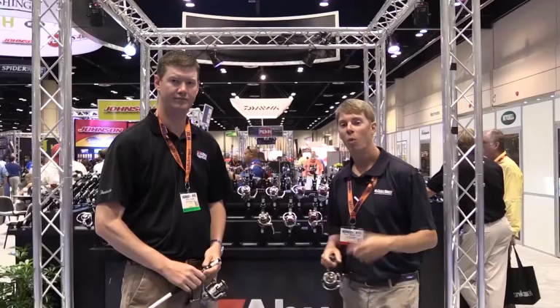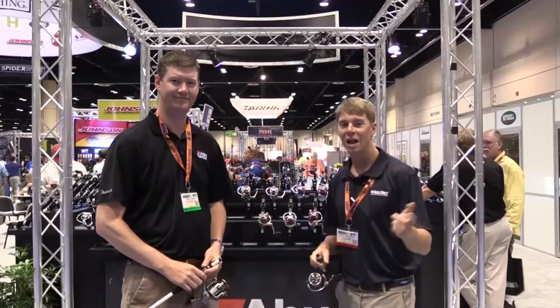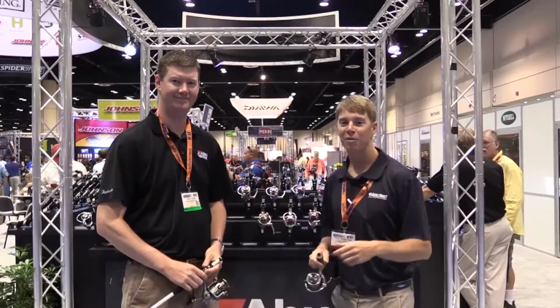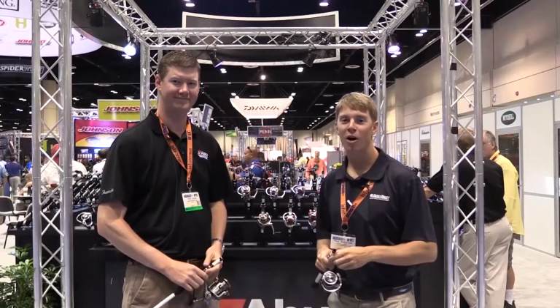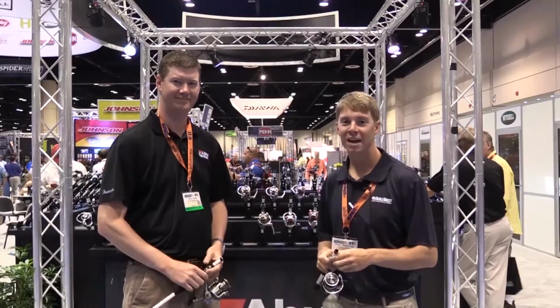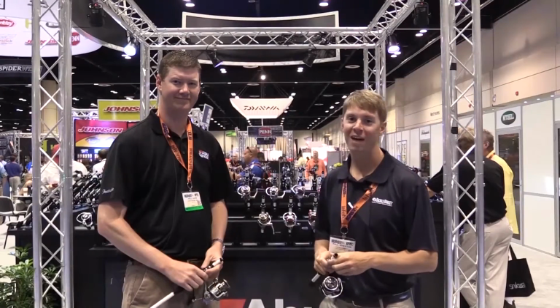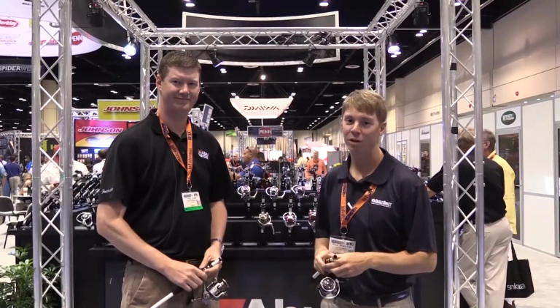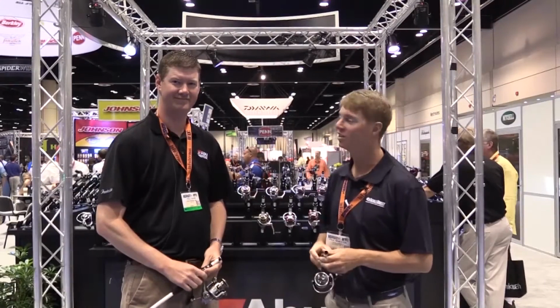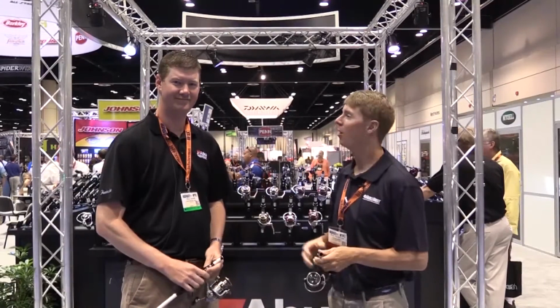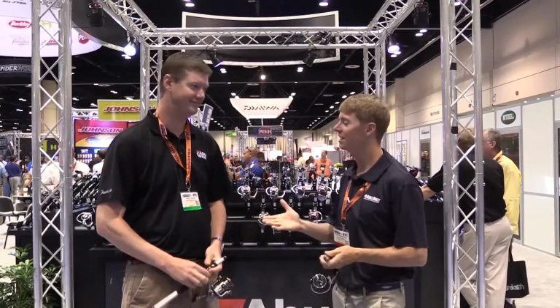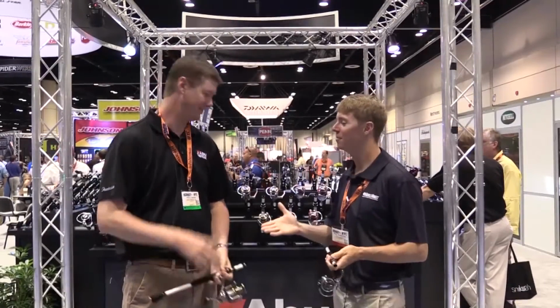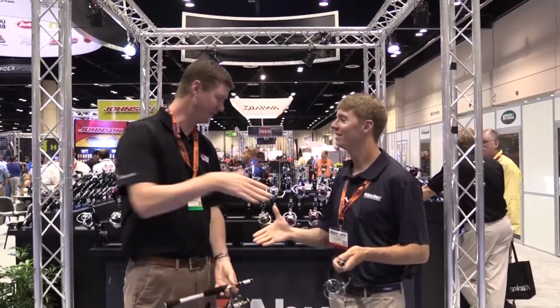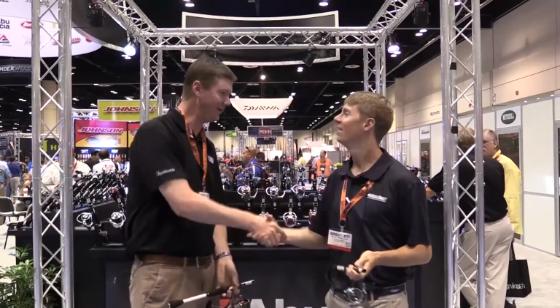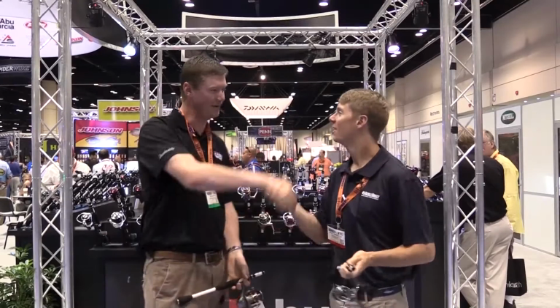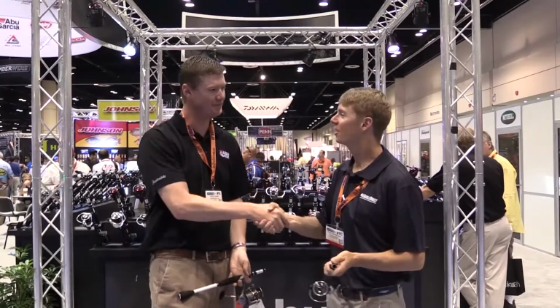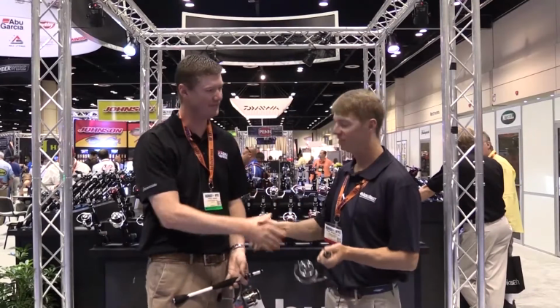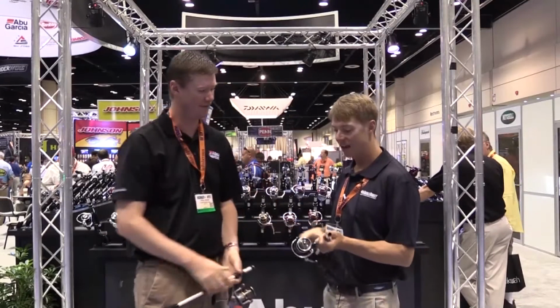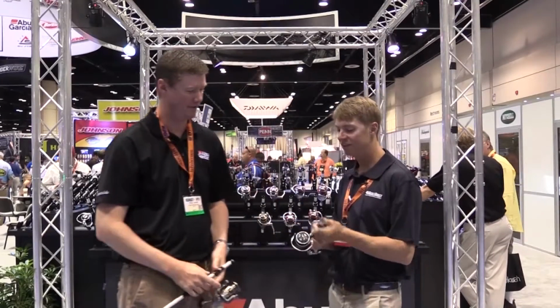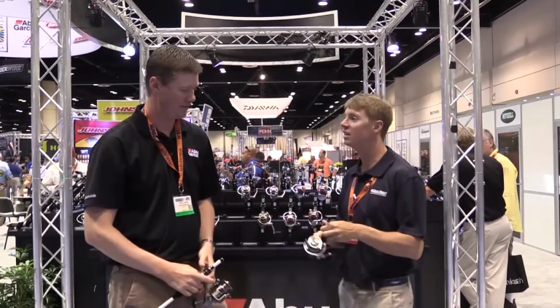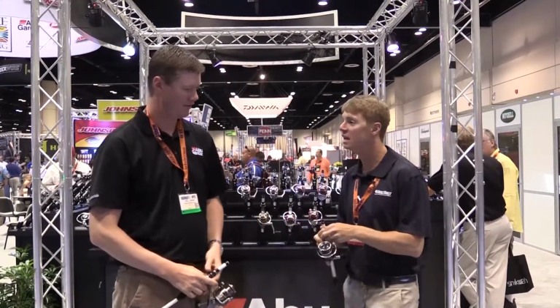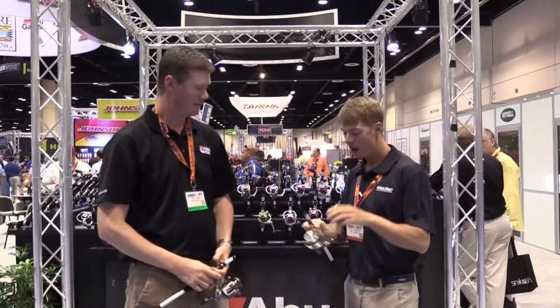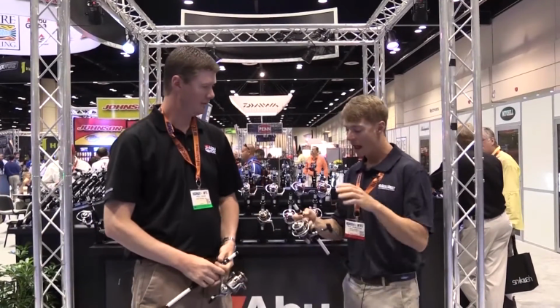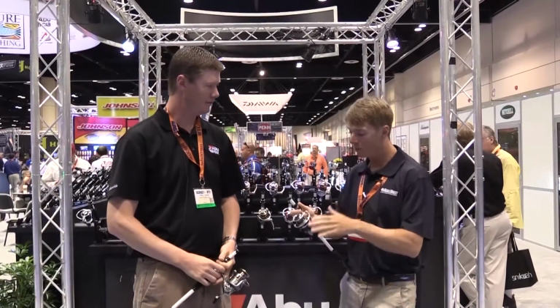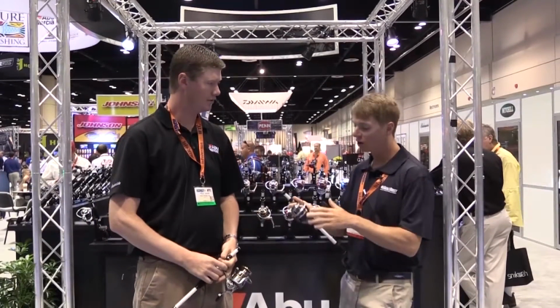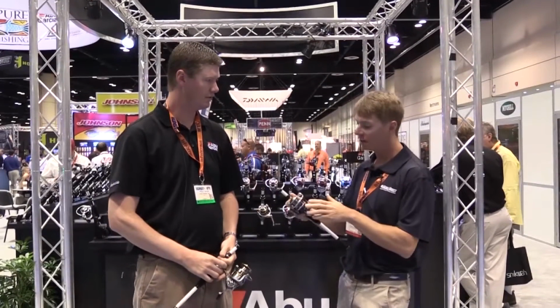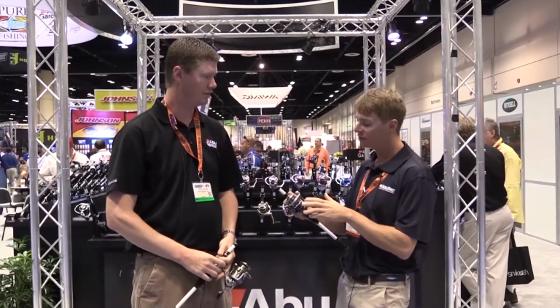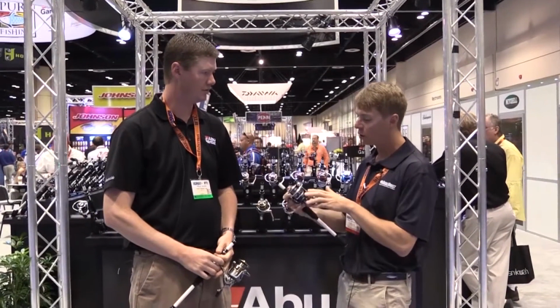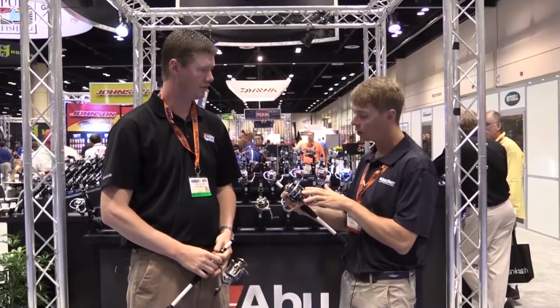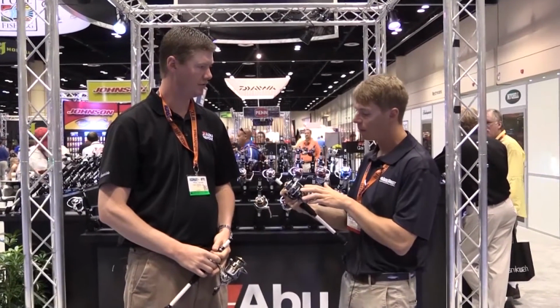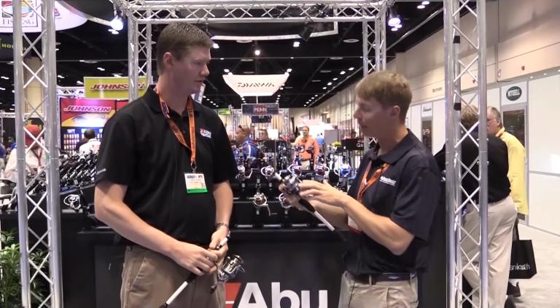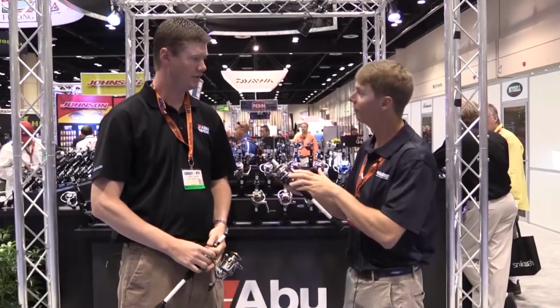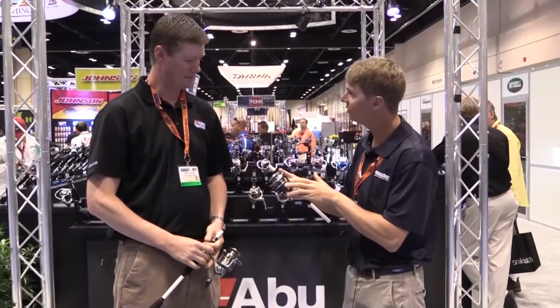We're live with Paul Davis of Abu Garcia. This is the Abu Garcia Aura Power Finesse.